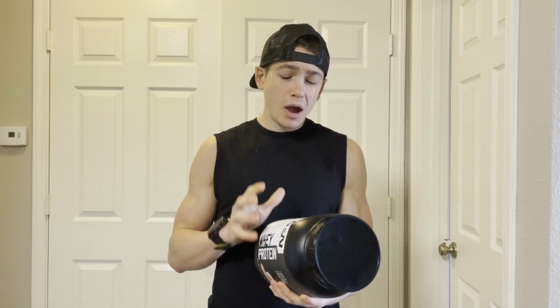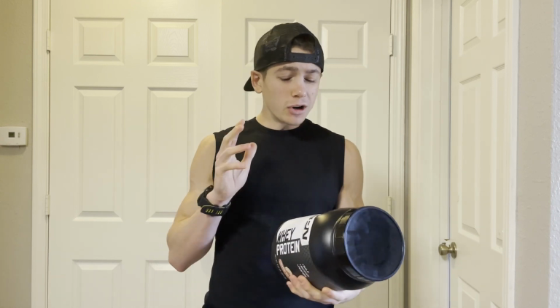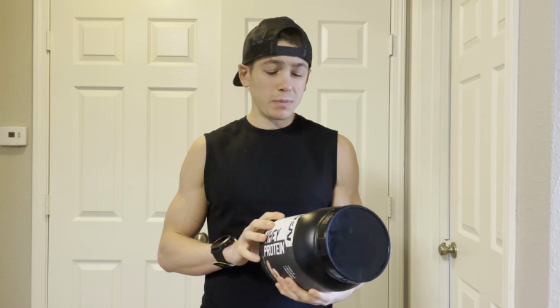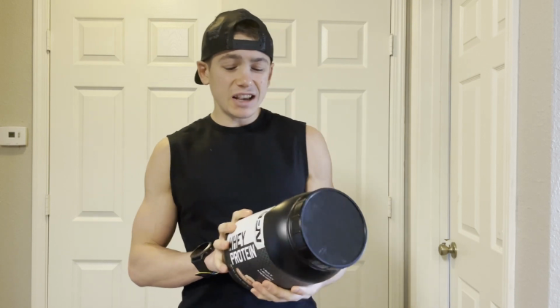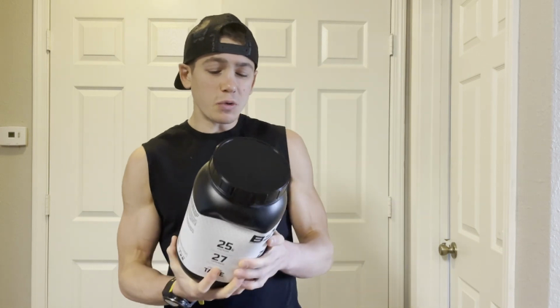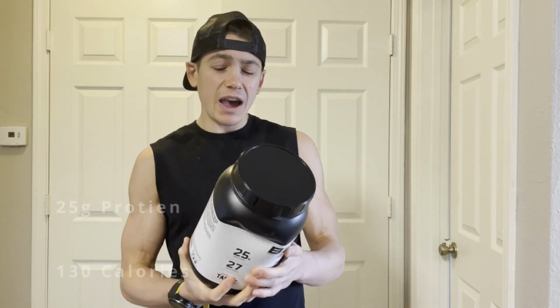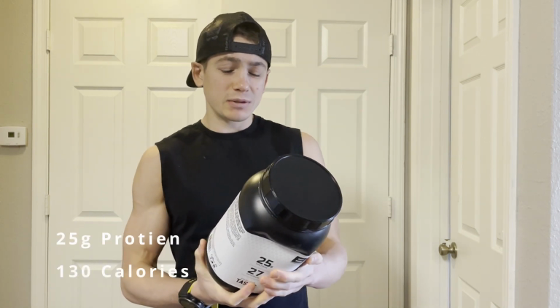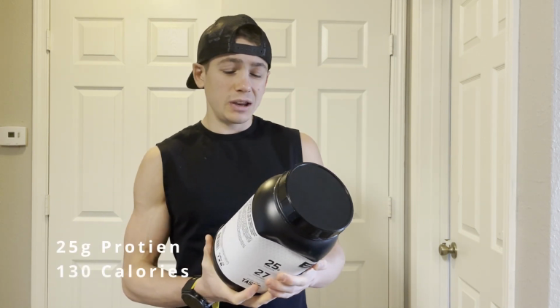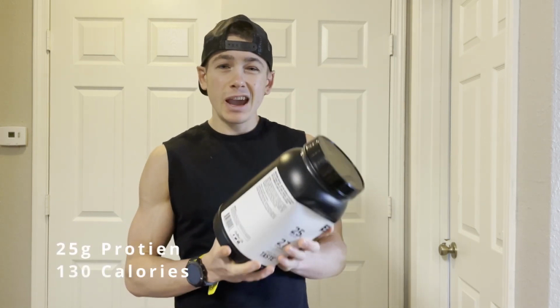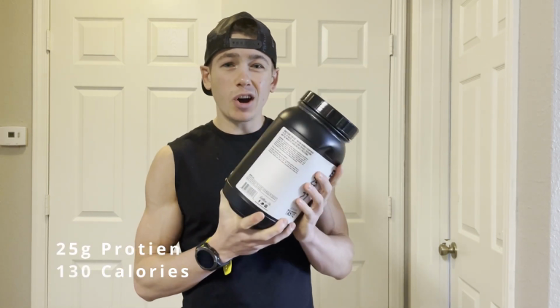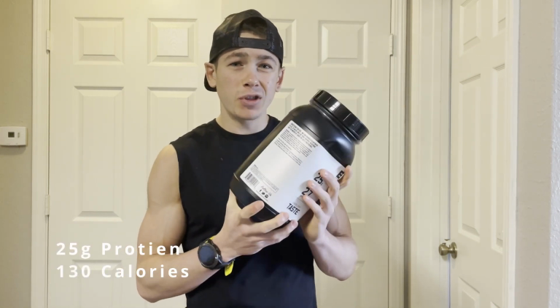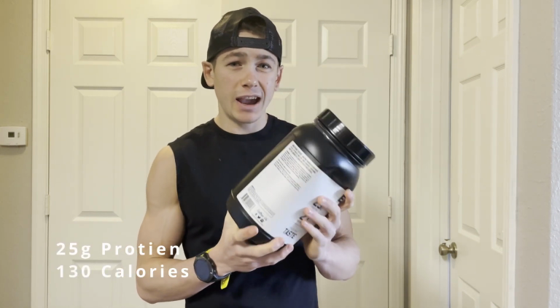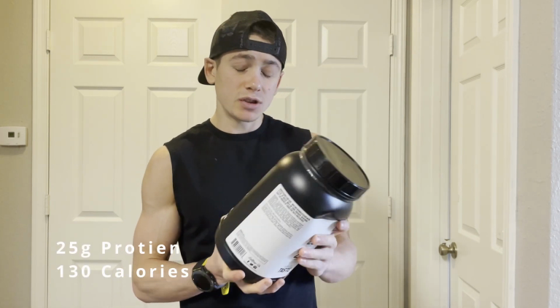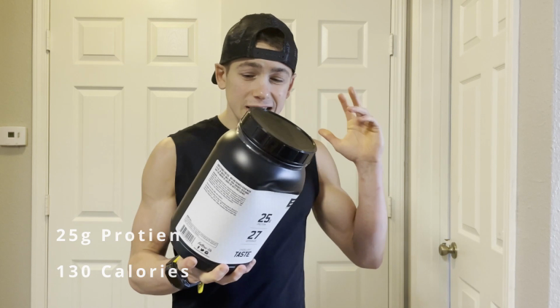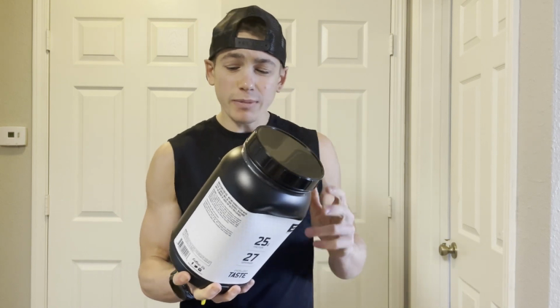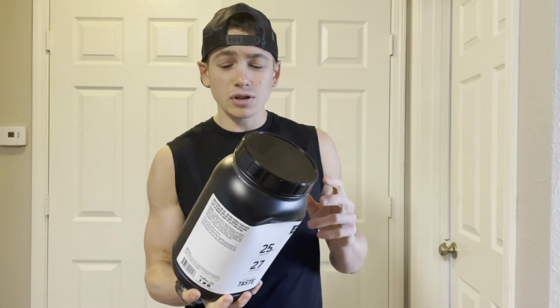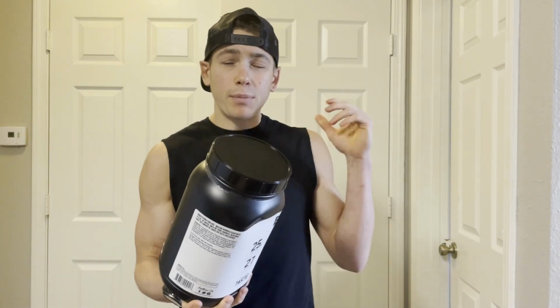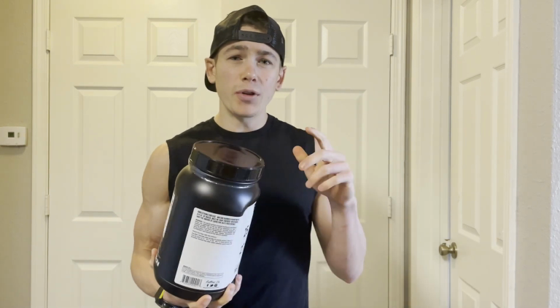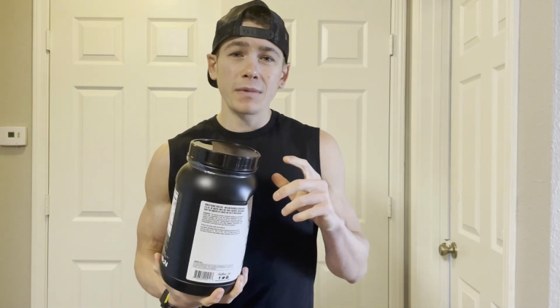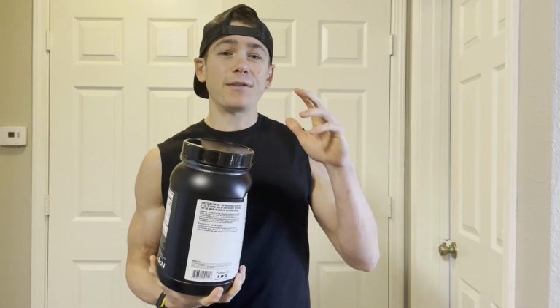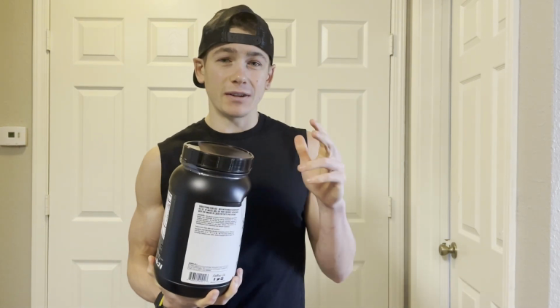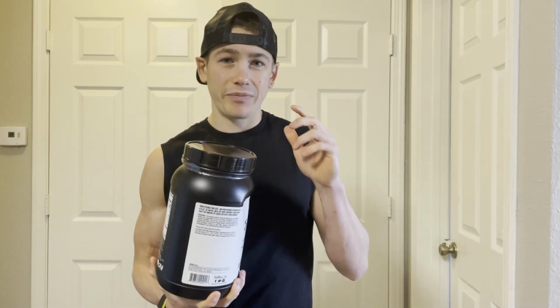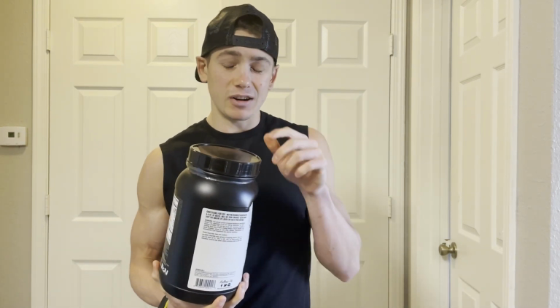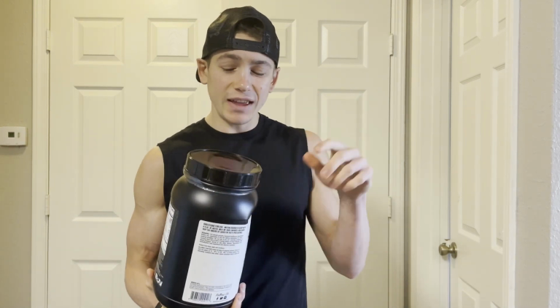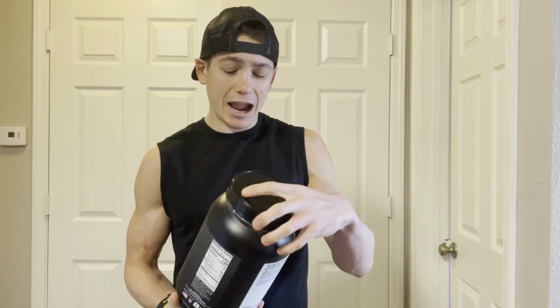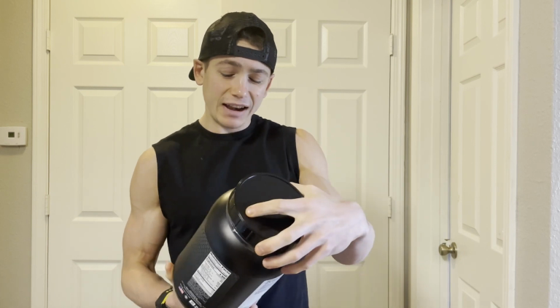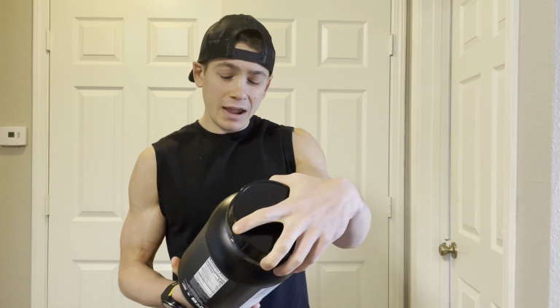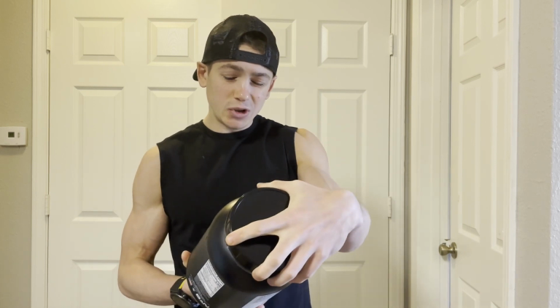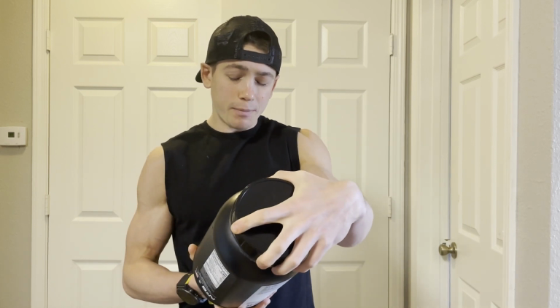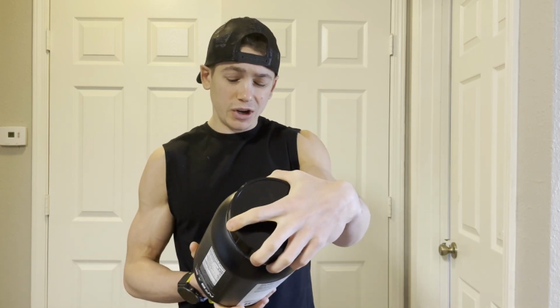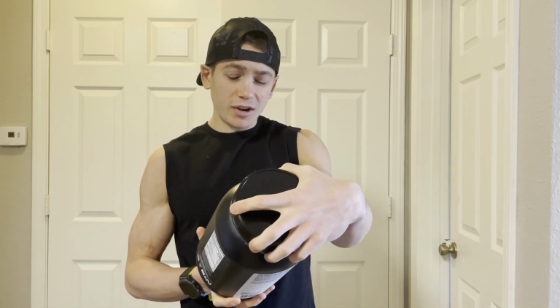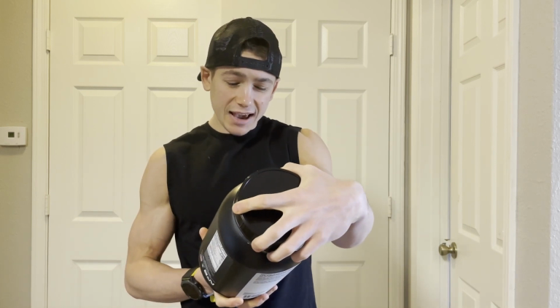Per scoop, this has 25 grams of protein and only 130 calories — solid macros. But we all know it's the flavor that matters, so I think it's time we find out if this whey protein really does taste like that ooey gooey cinnamon roll that we all know and love.